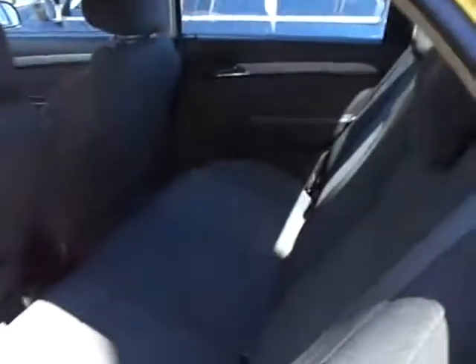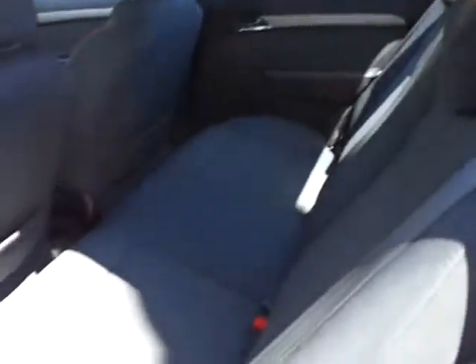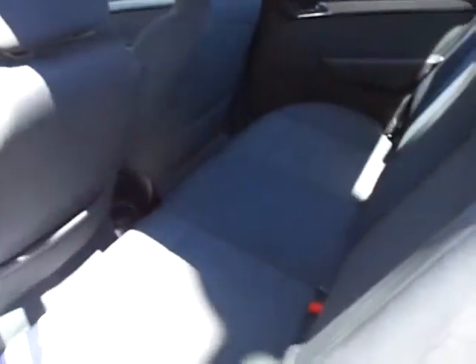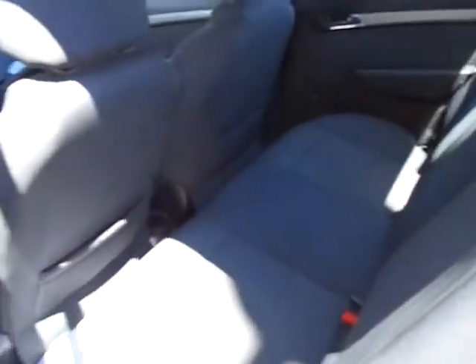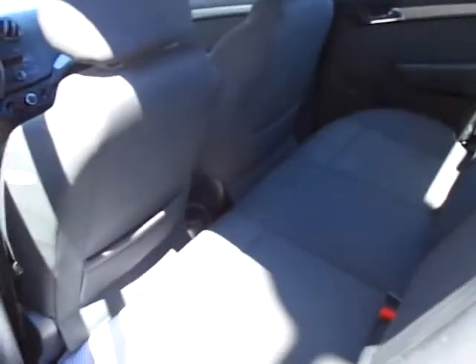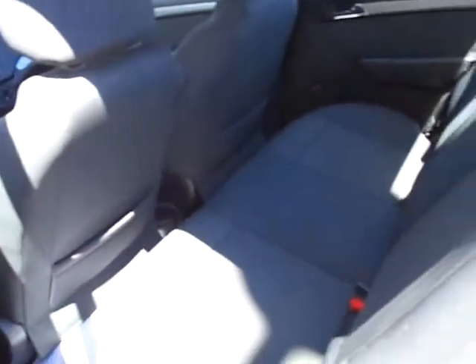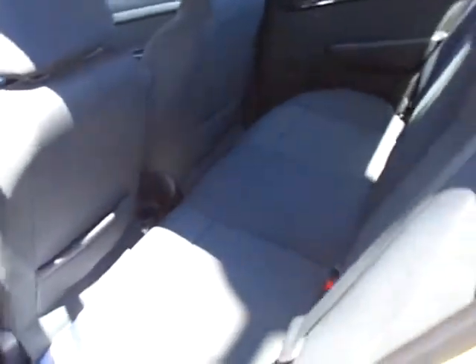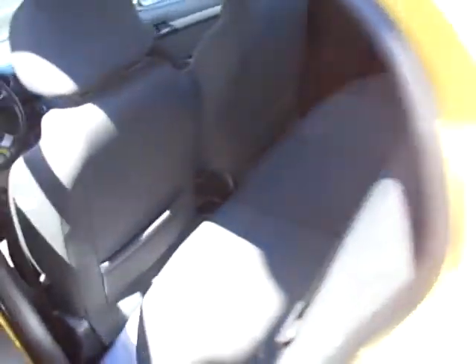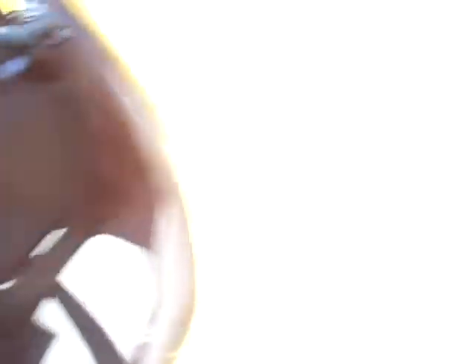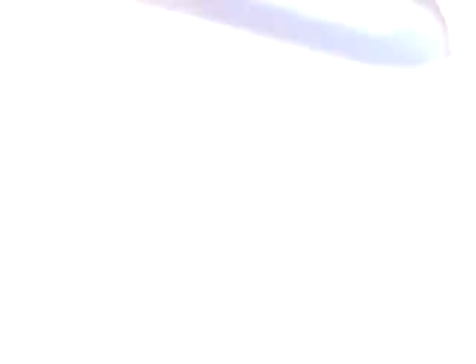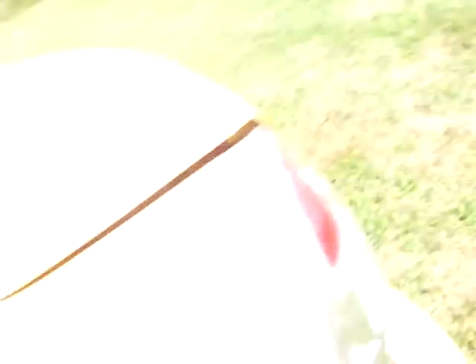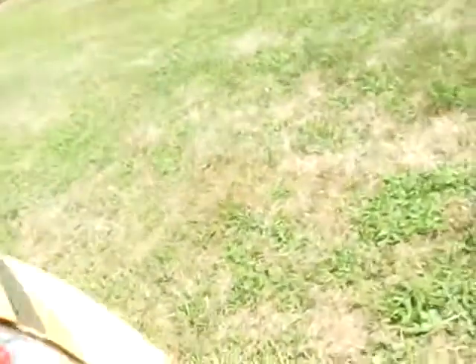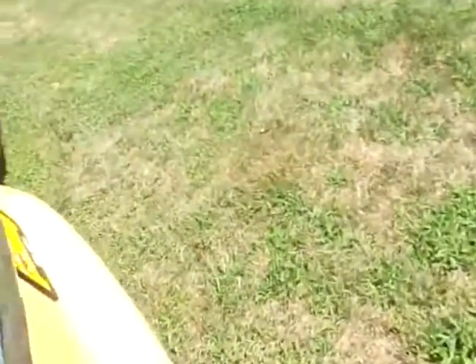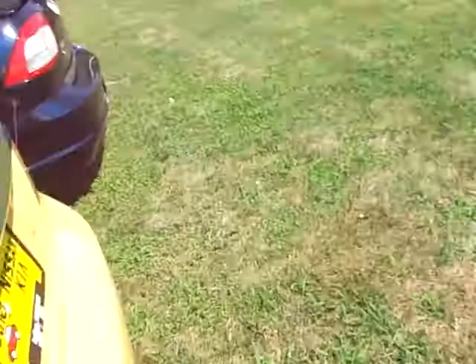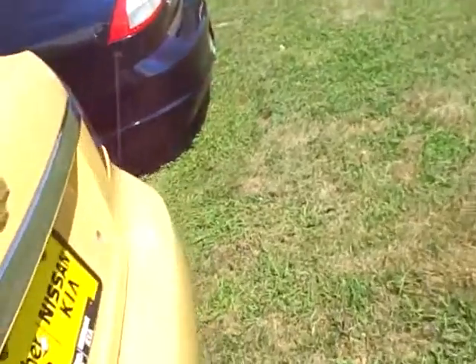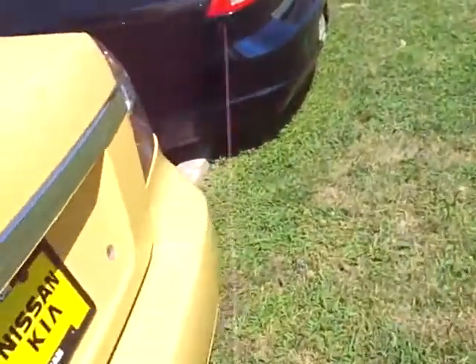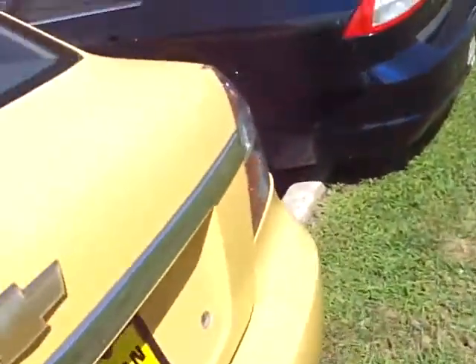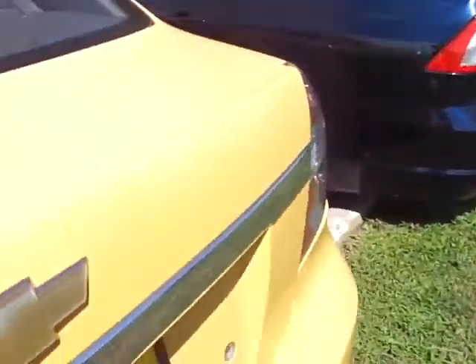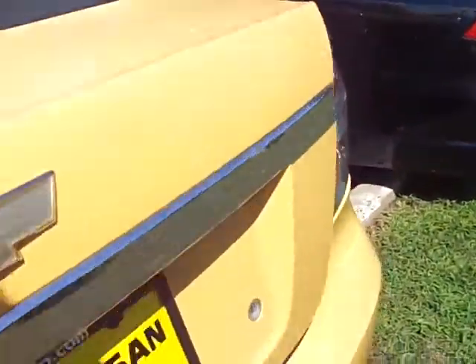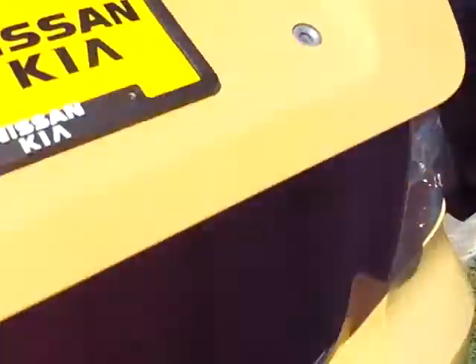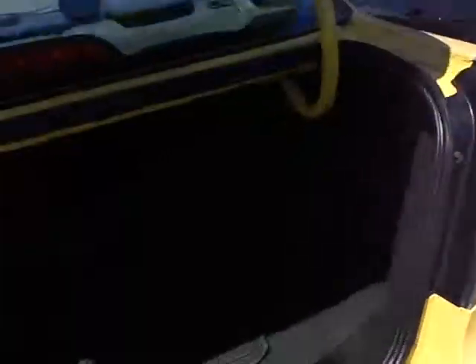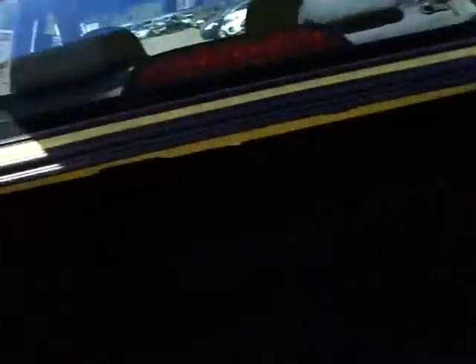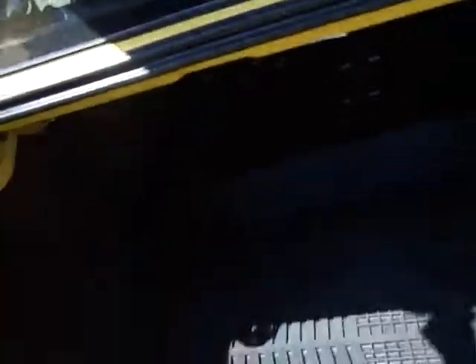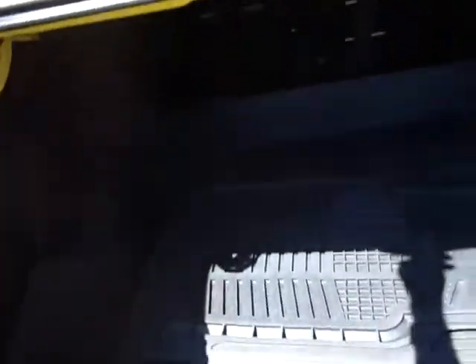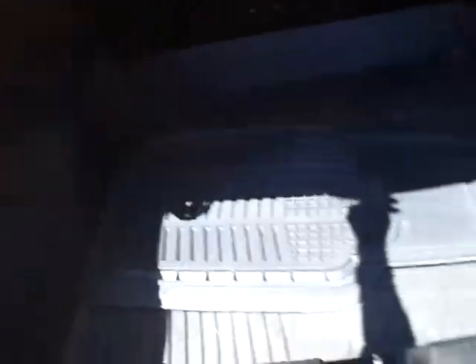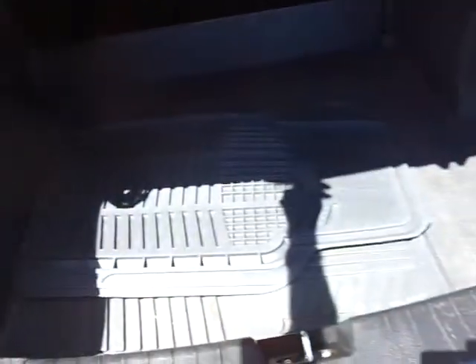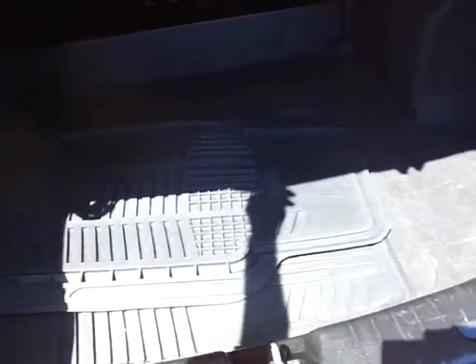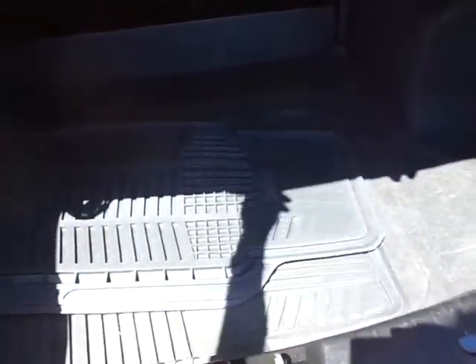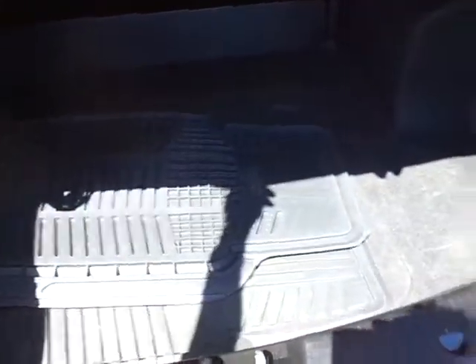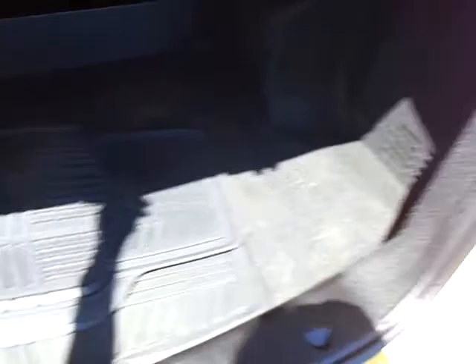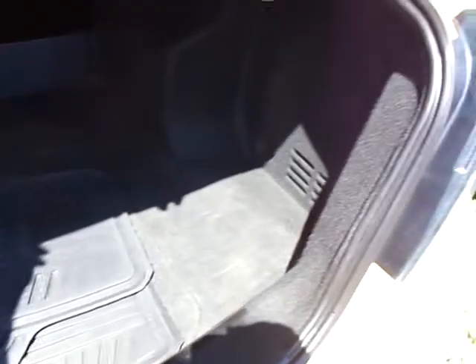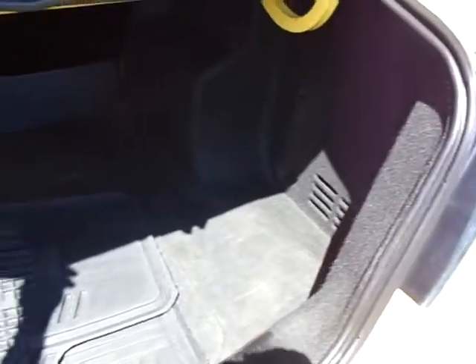Very clean black cloth rear seat too. Plenty of space in the trunk with the rubberized floor mats, great for winter time.